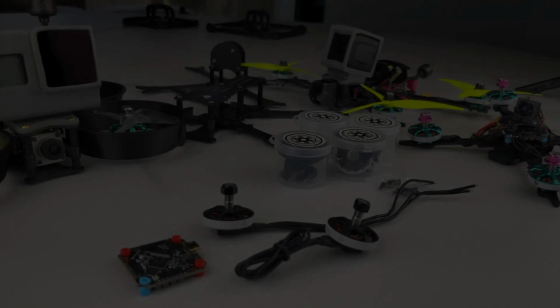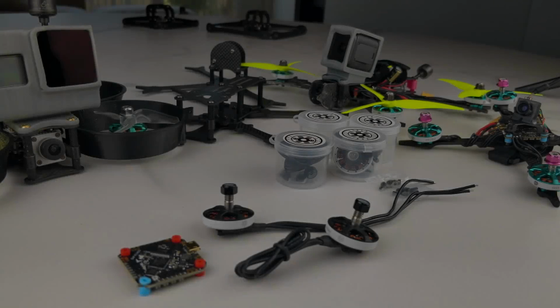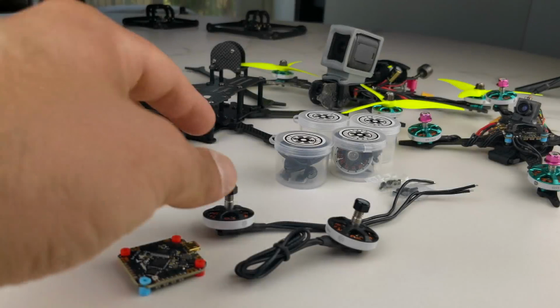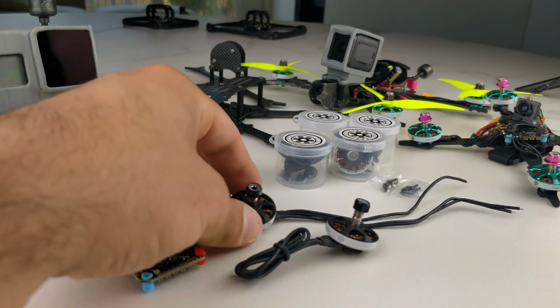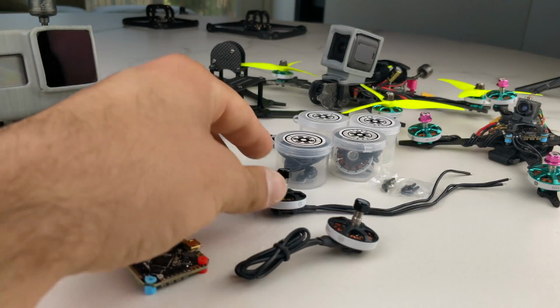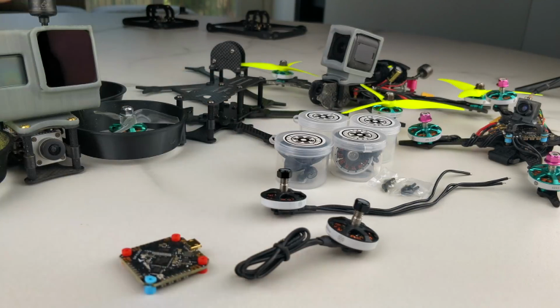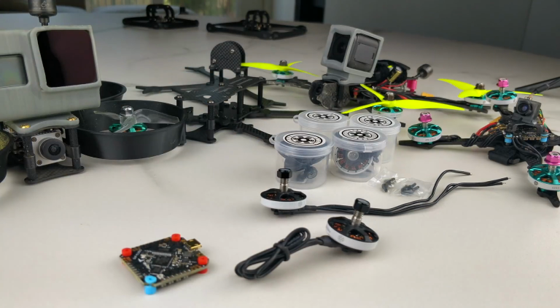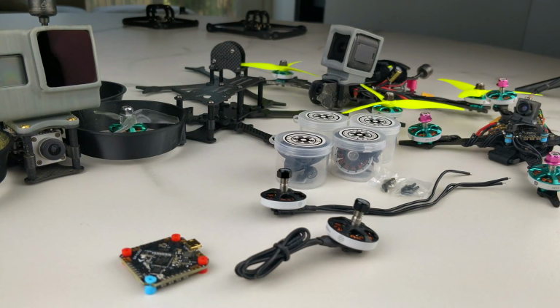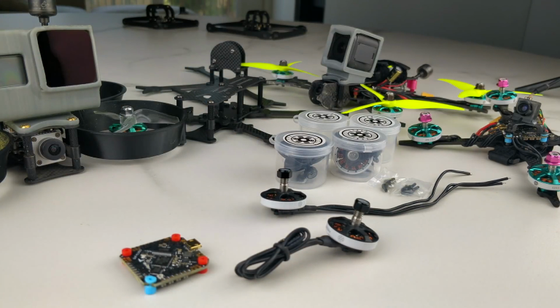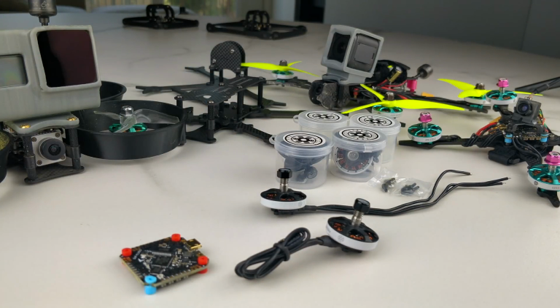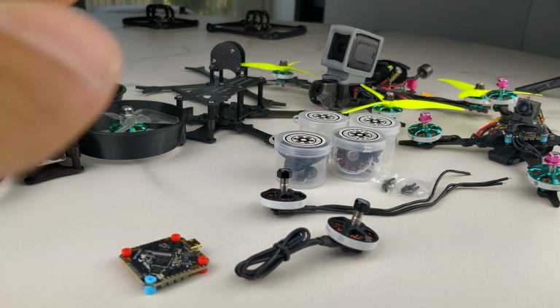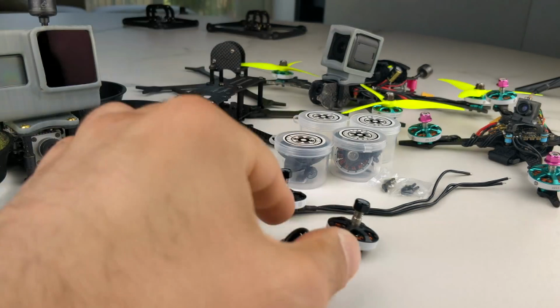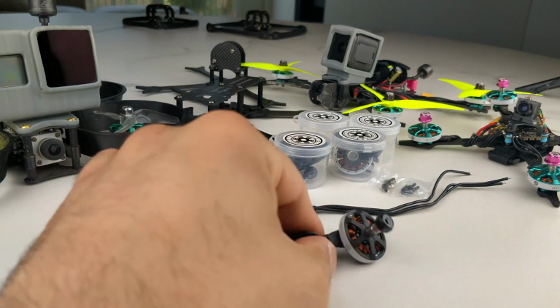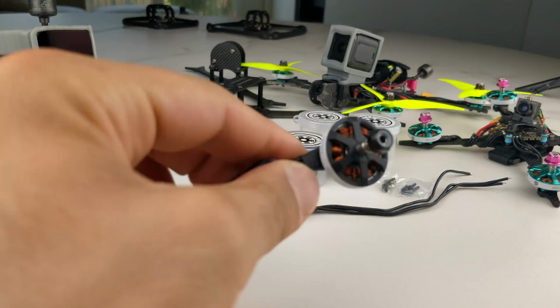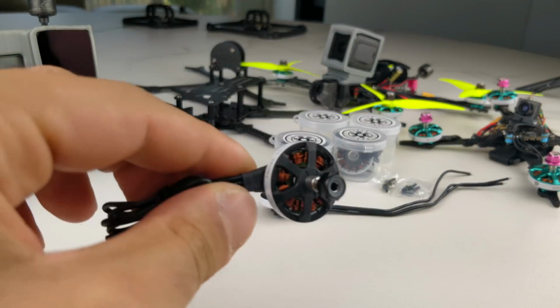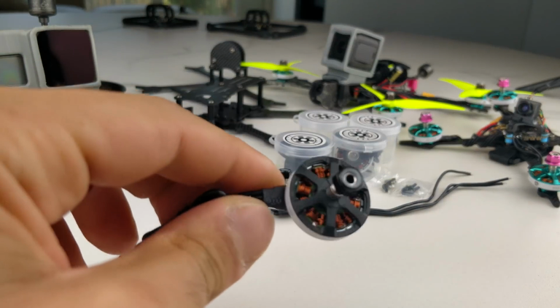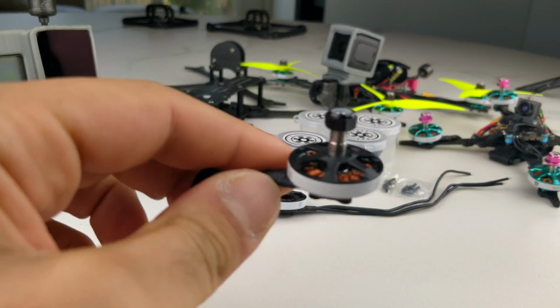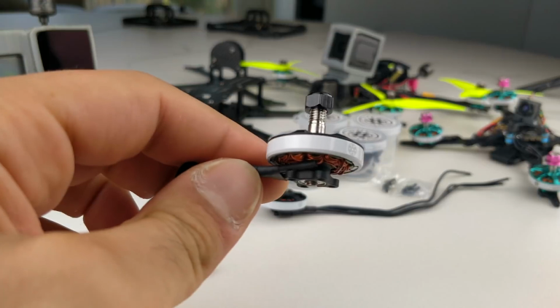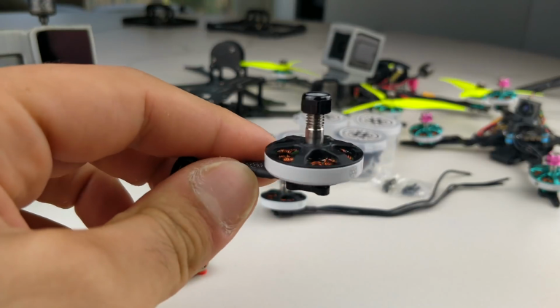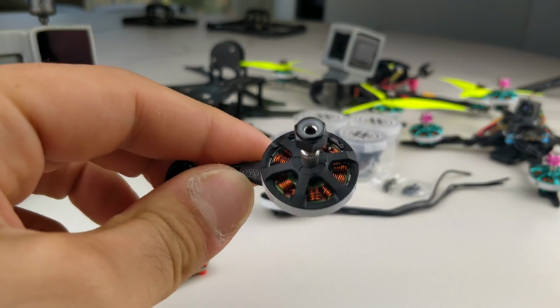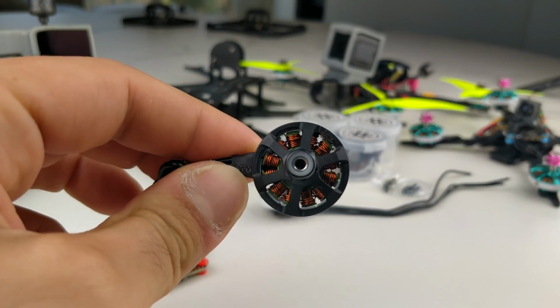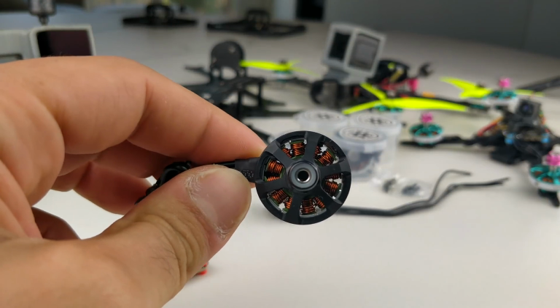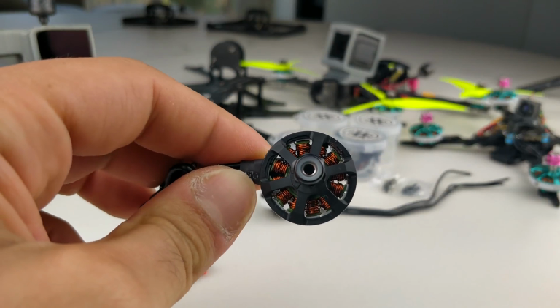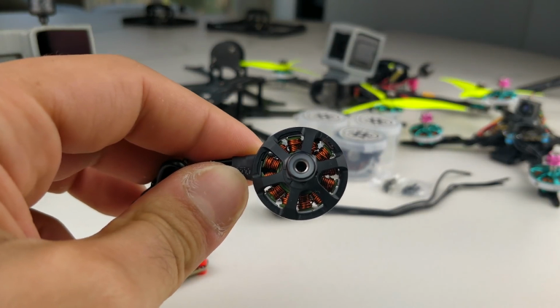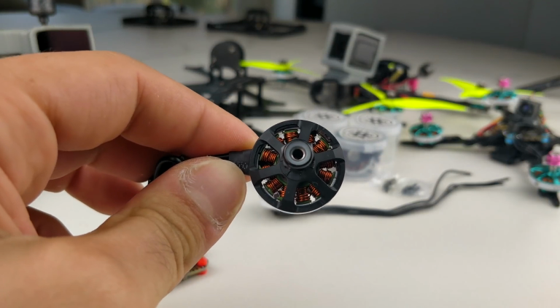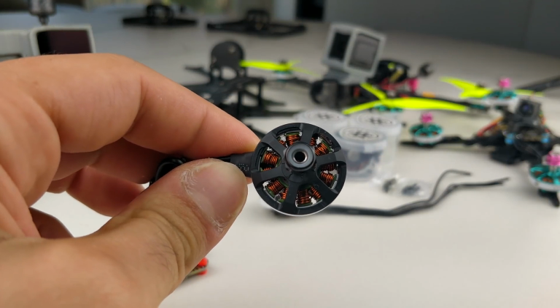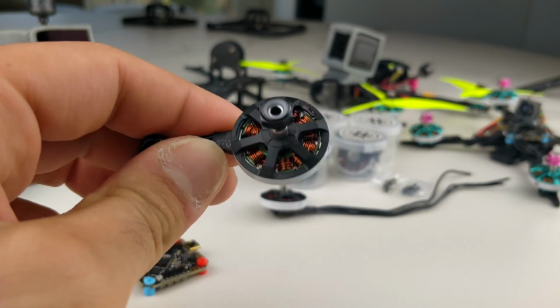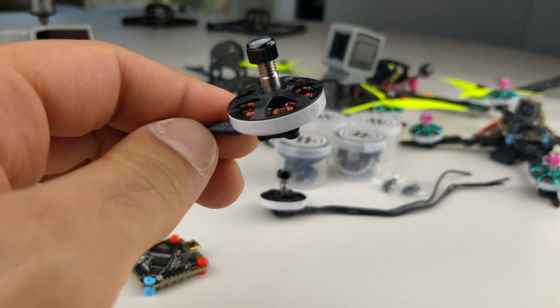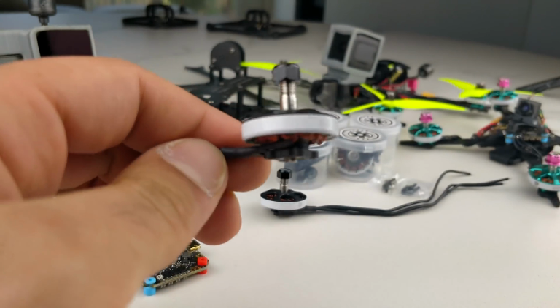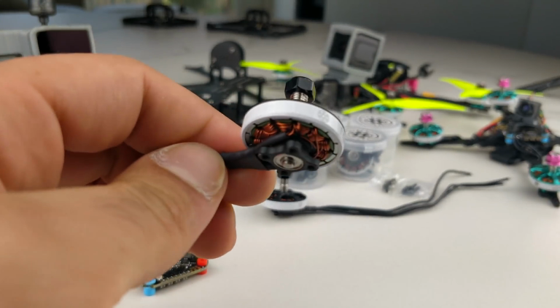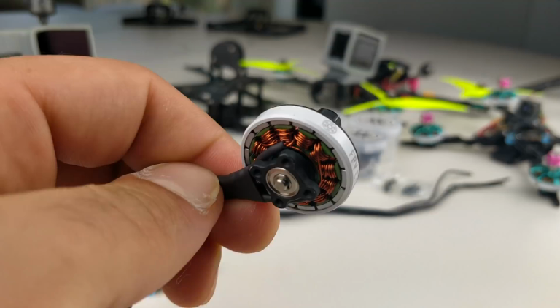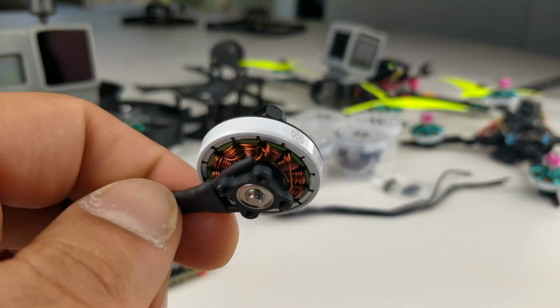Finally, things are starting to roll in. It's still very slow, but this is the first really, really interesting product that I've been working on. And it's interesting mainly because of where it came from.